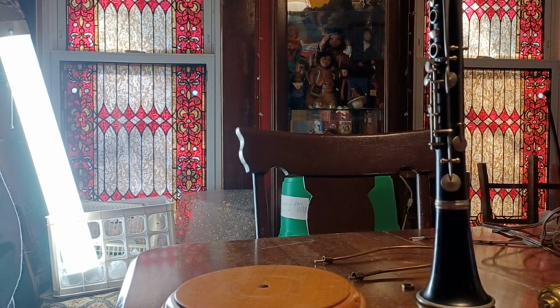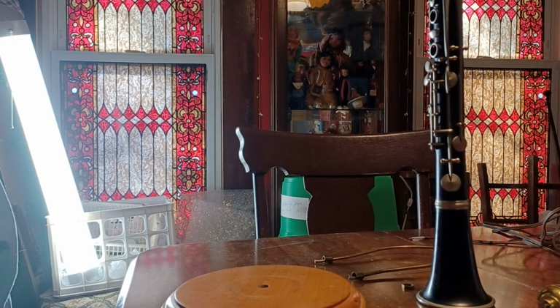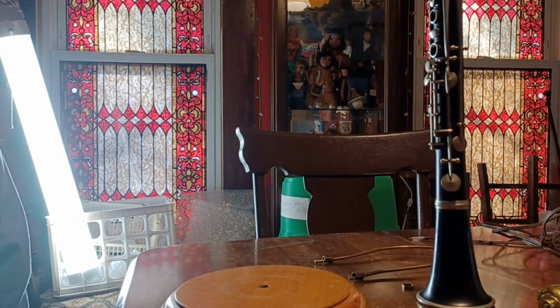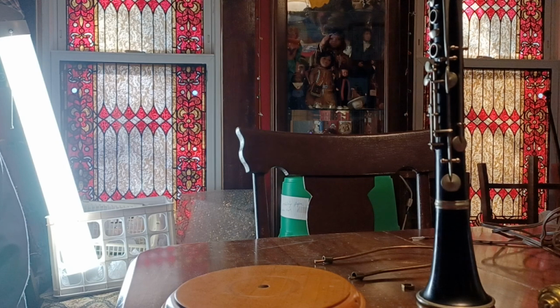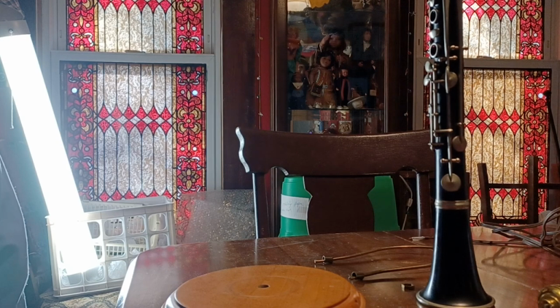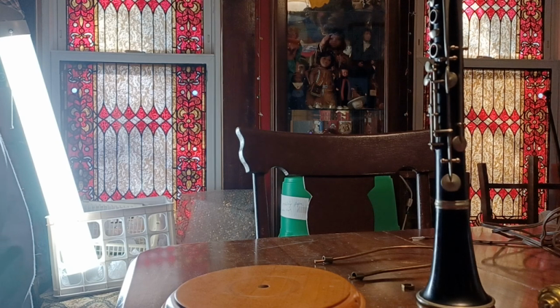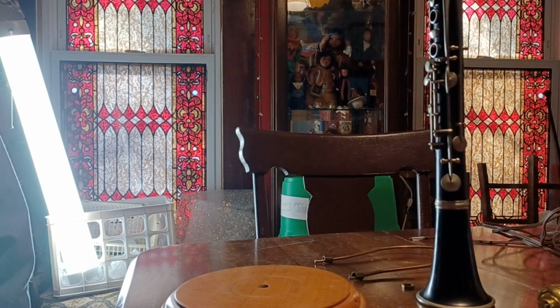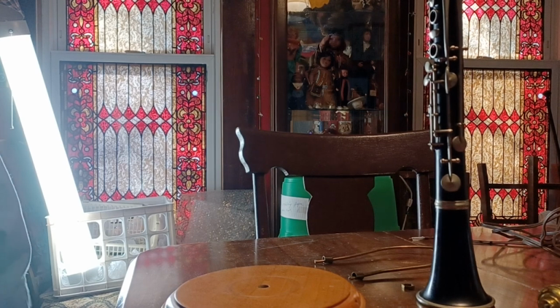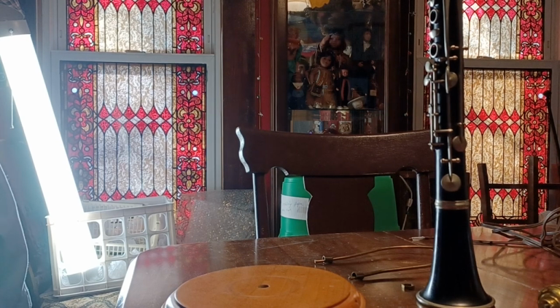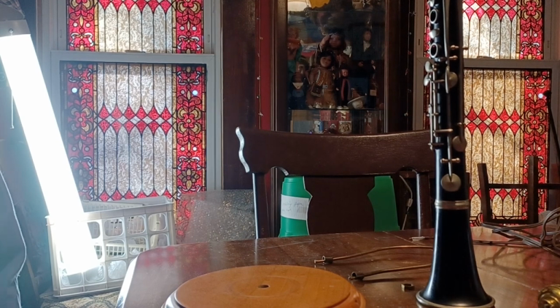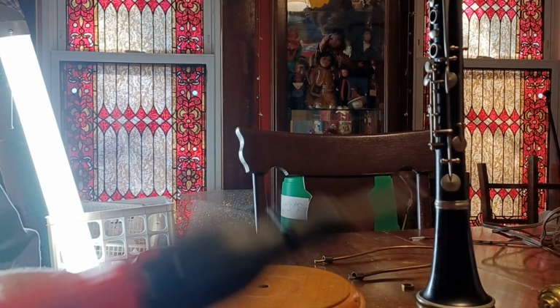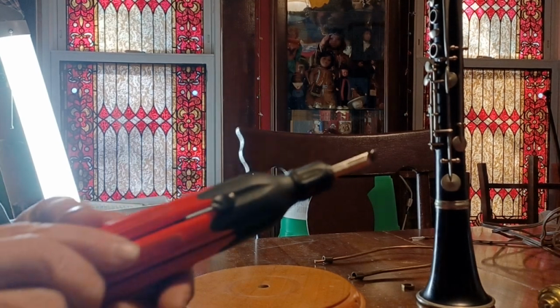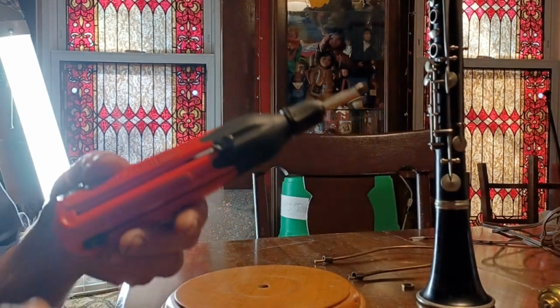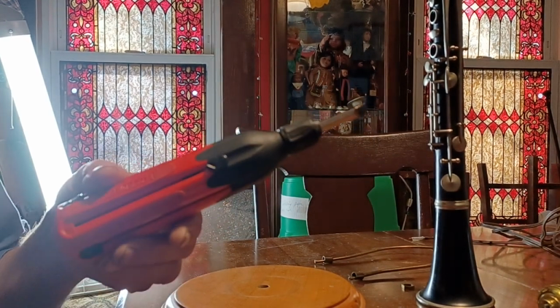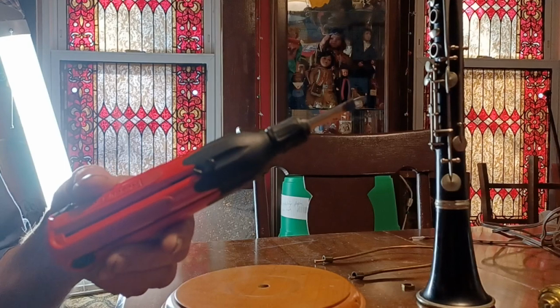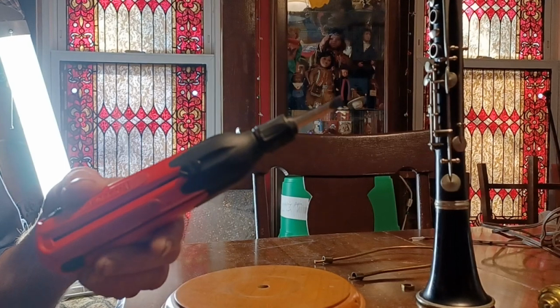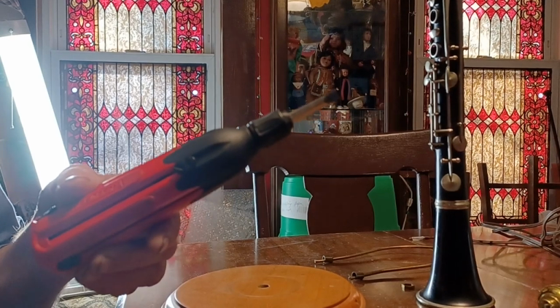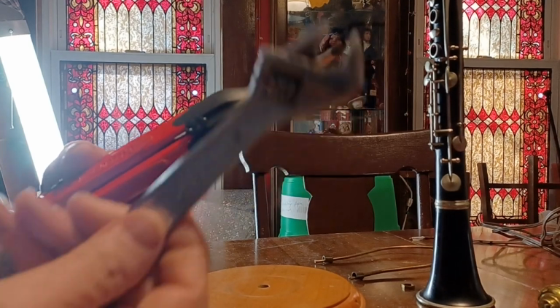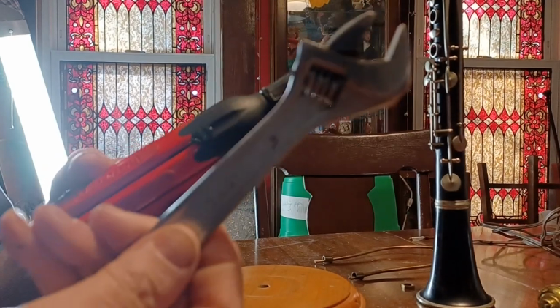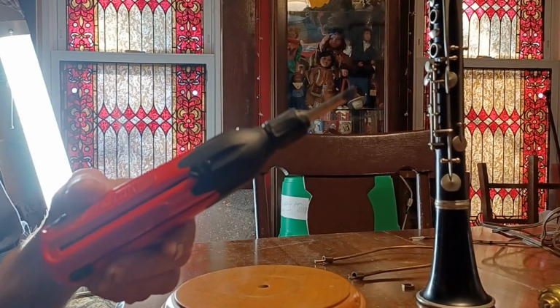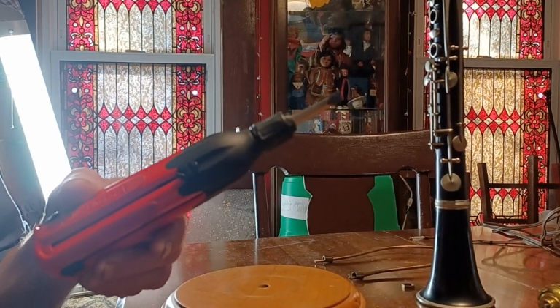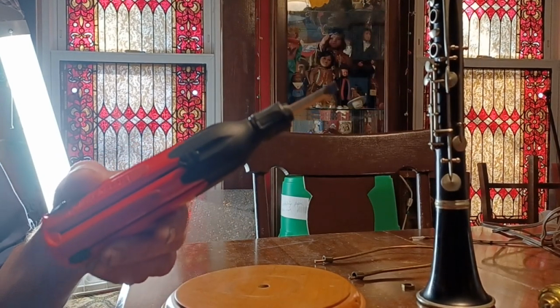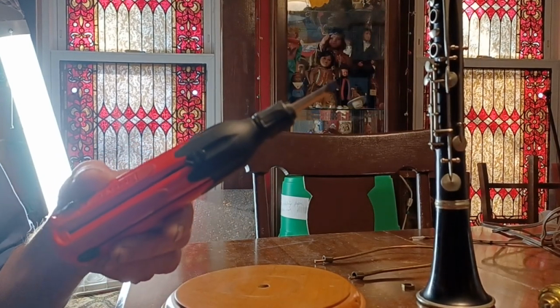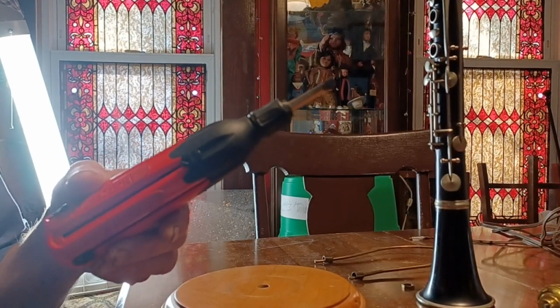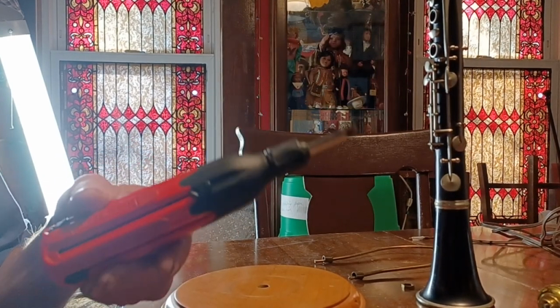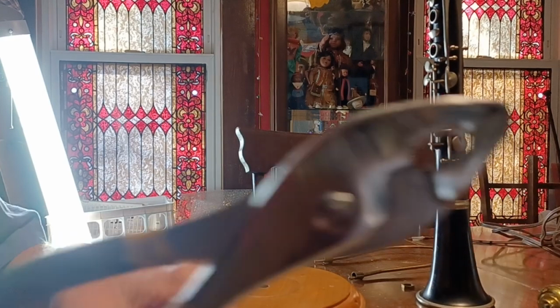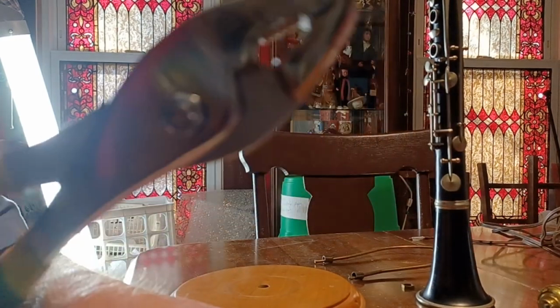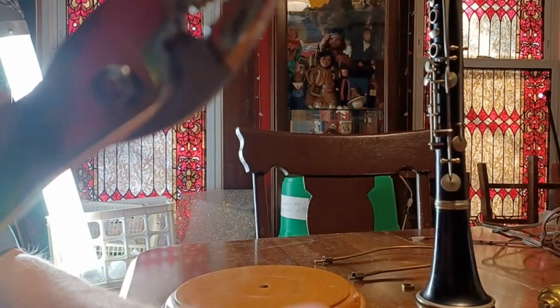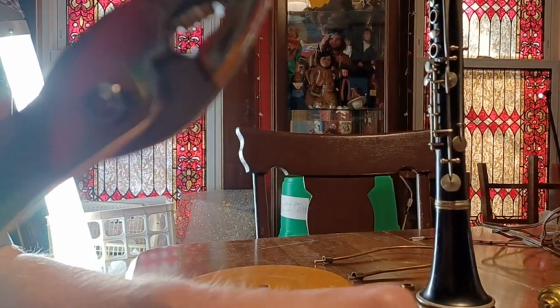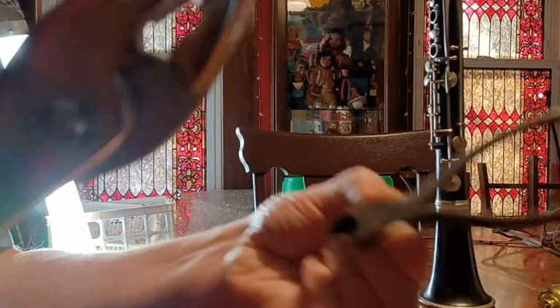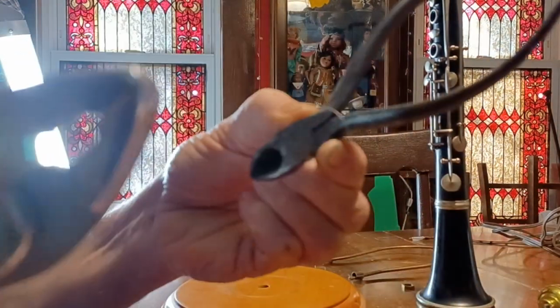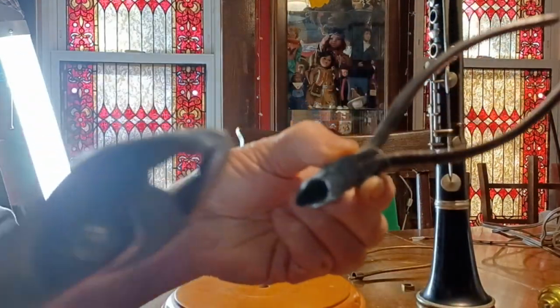To build a clarinet lamp you're going to need some basic tools like a screwdriver, a small crescent wrench, a pair of pliers, and some wire cutters.